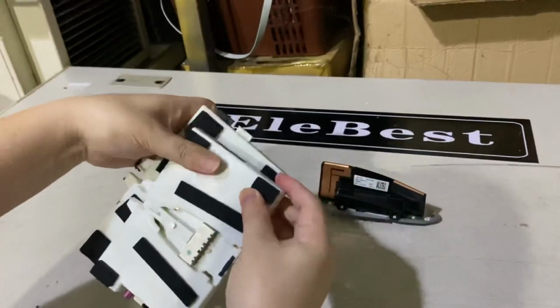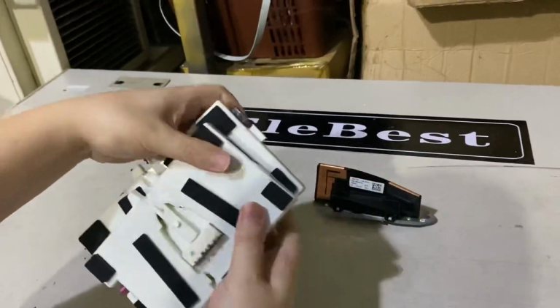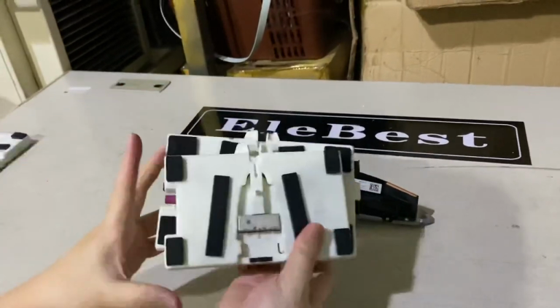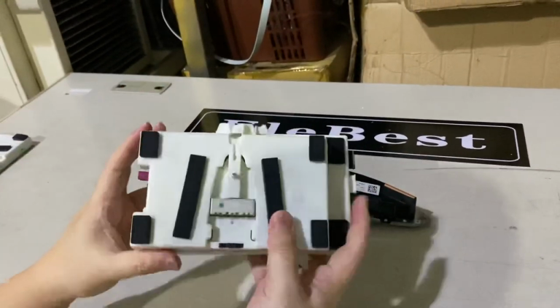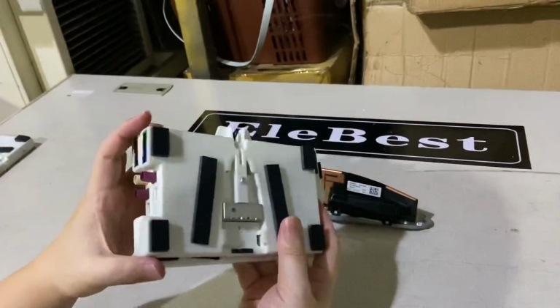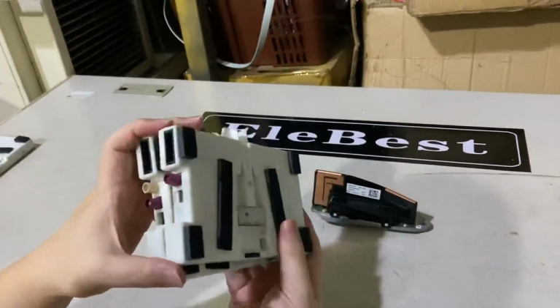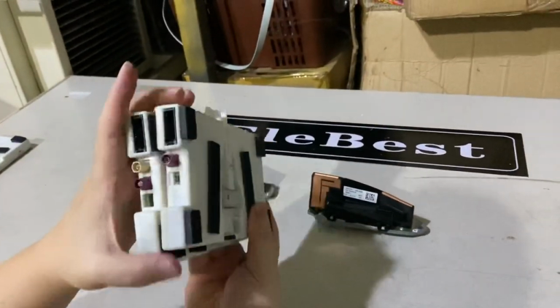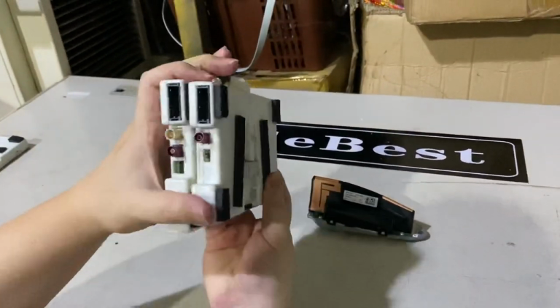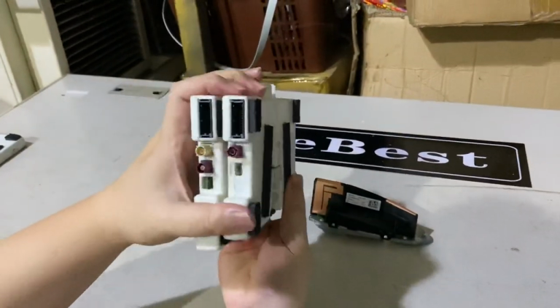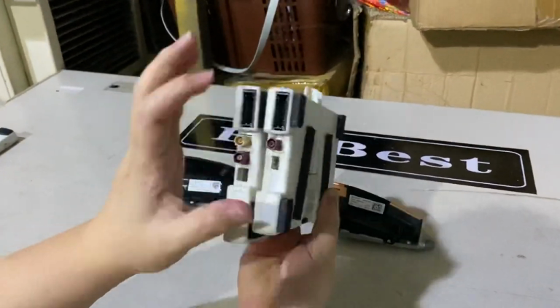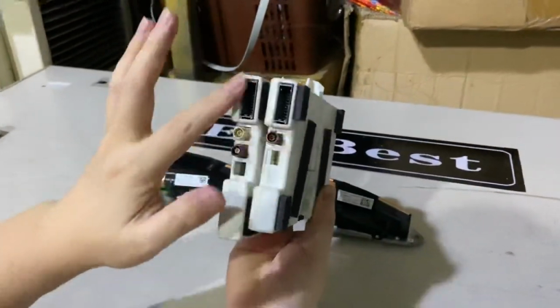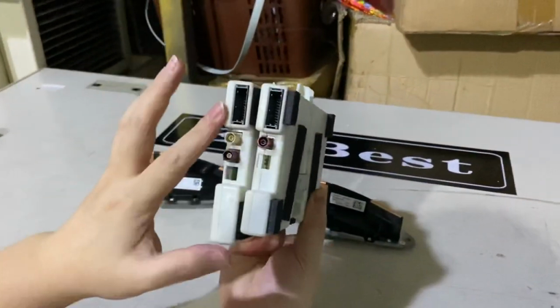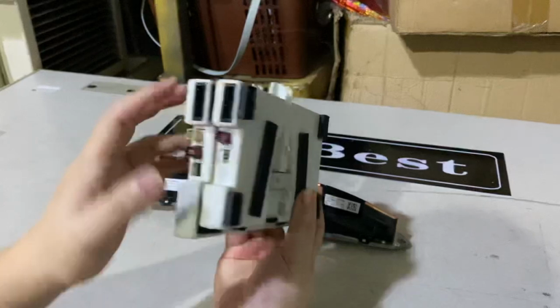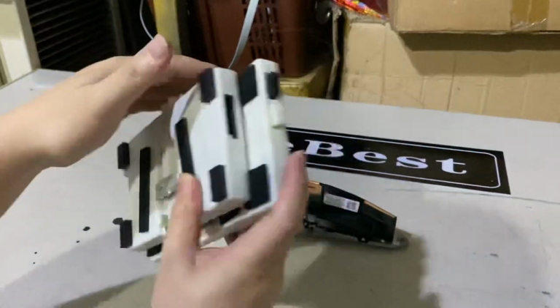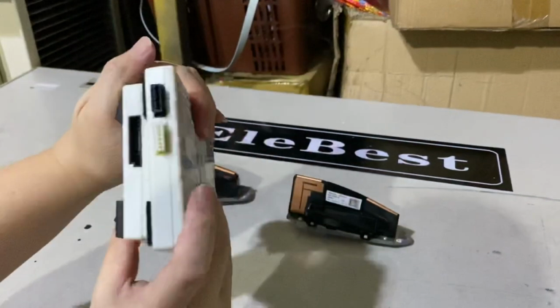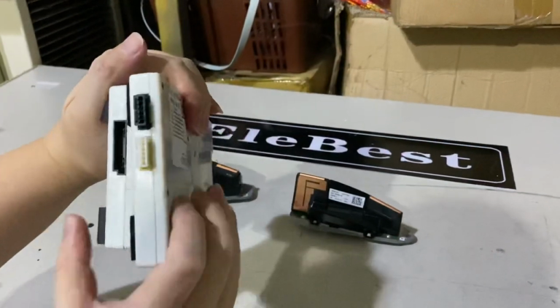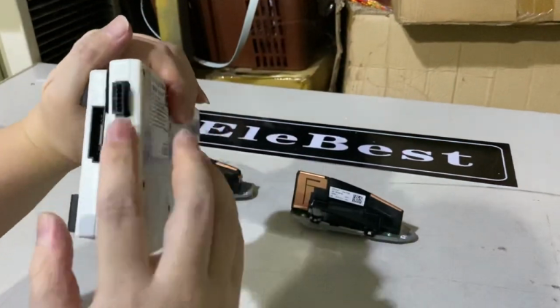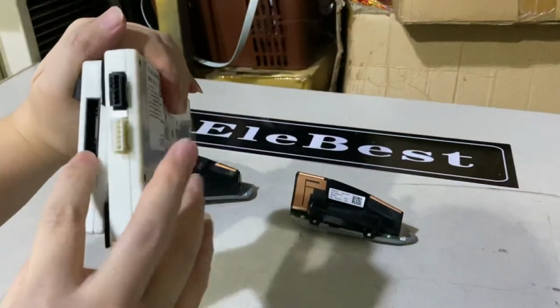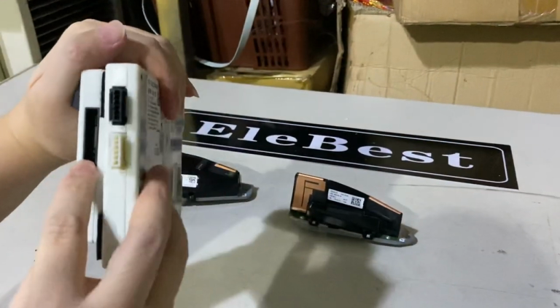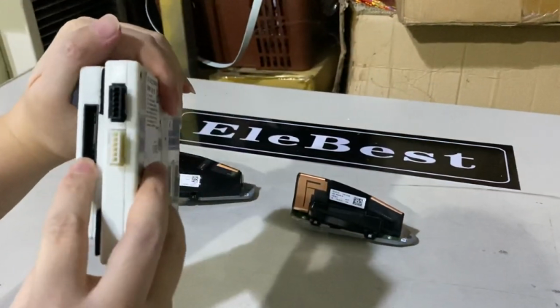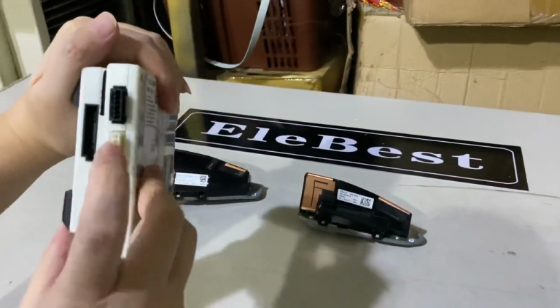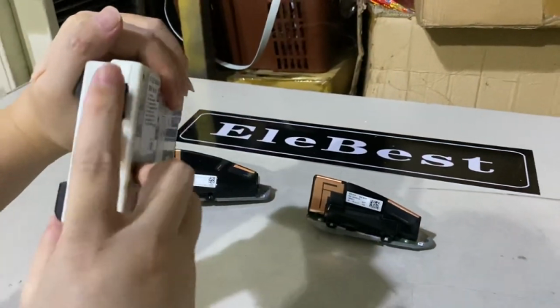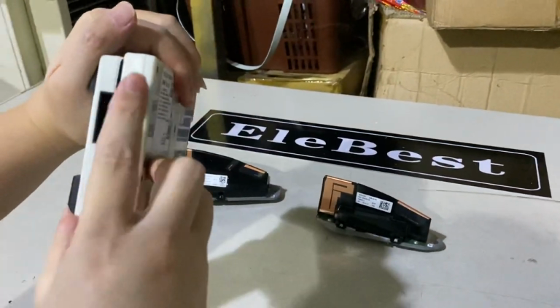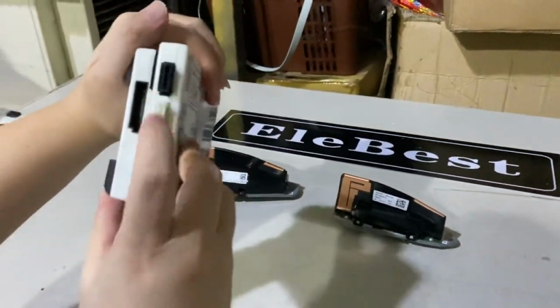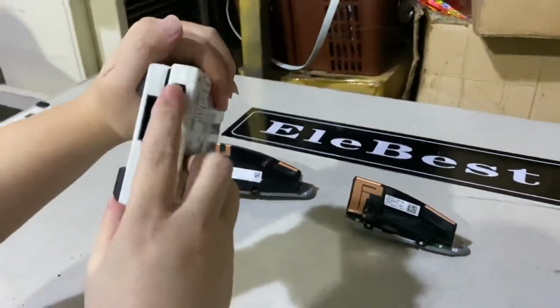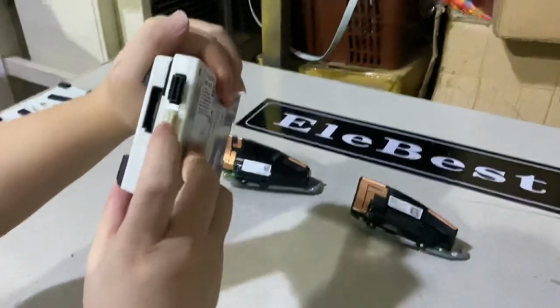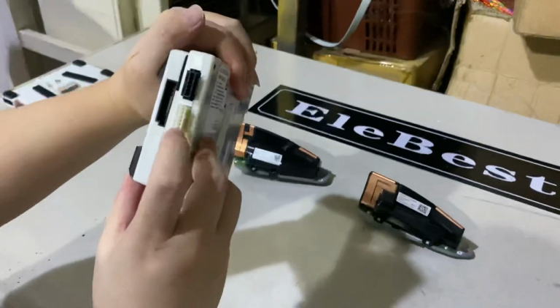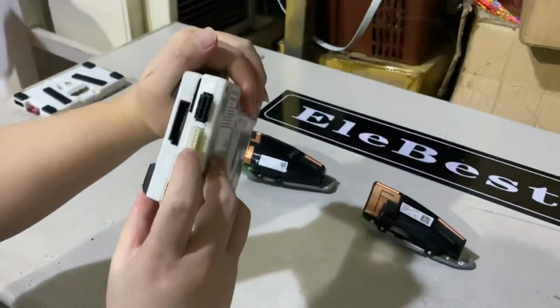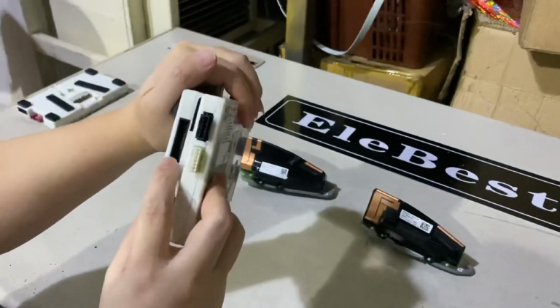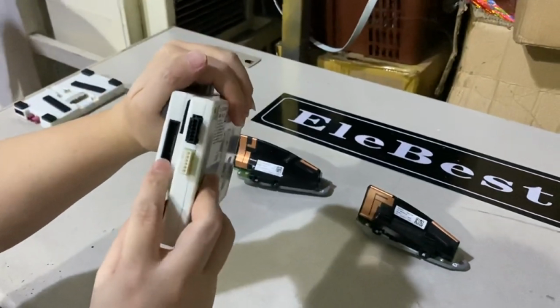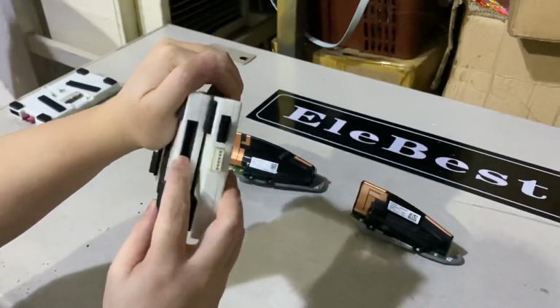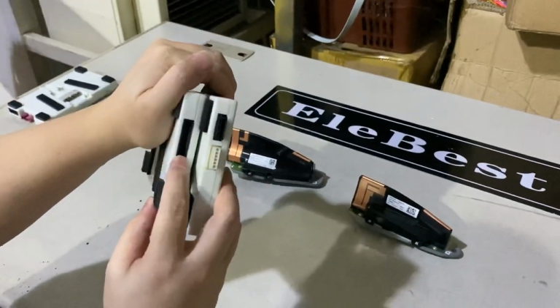If you put them side by side, from one side it looks the same, but from the other side the ATM1 has two six-pin connectors, while the ATM2 has one 10-pin connector.